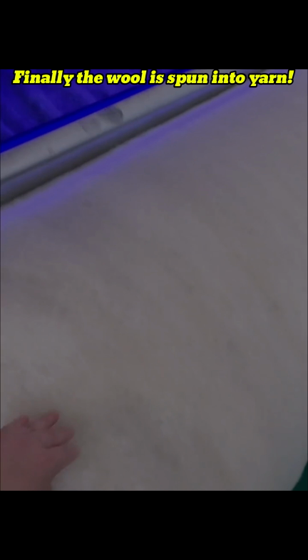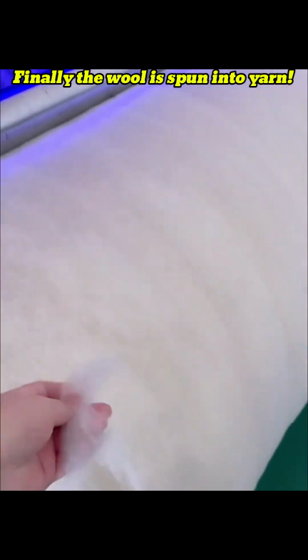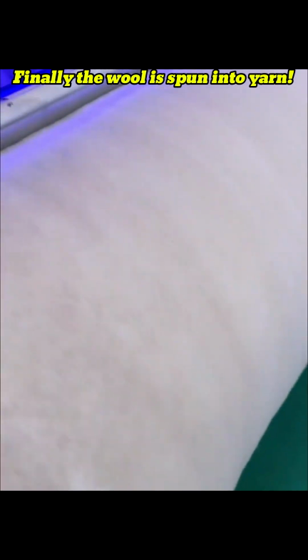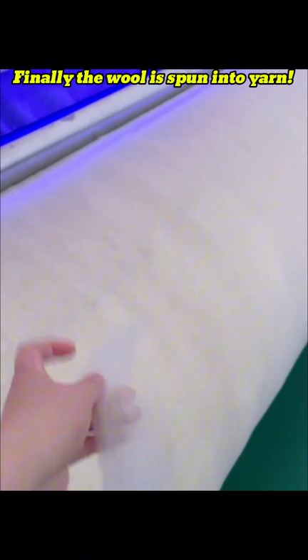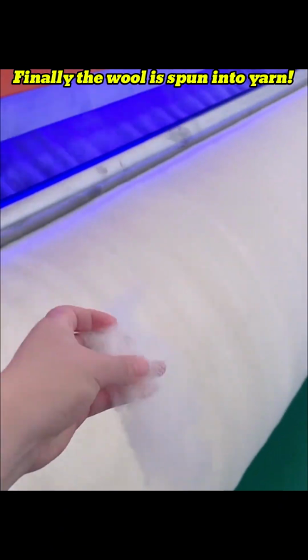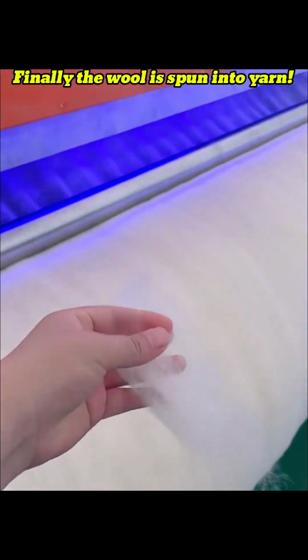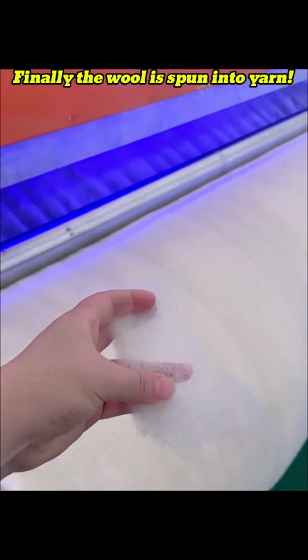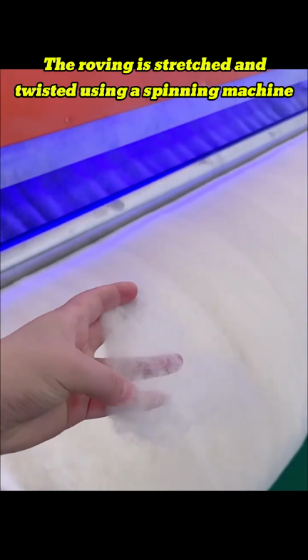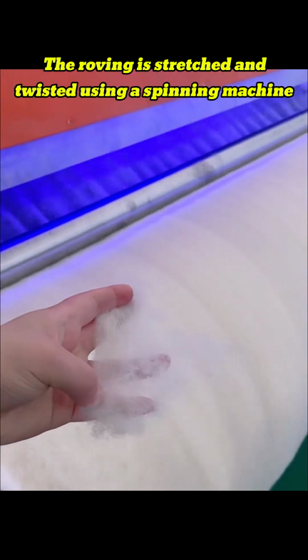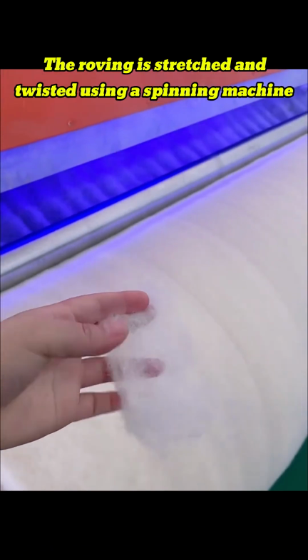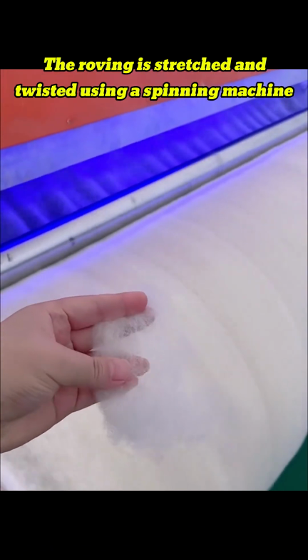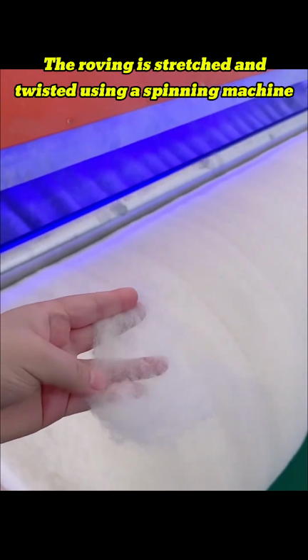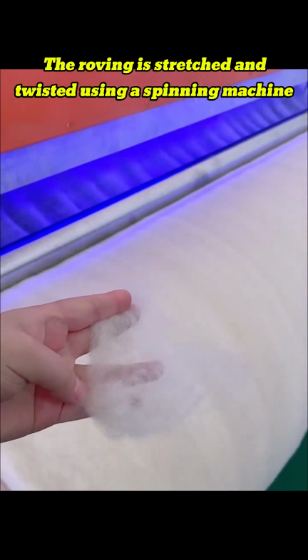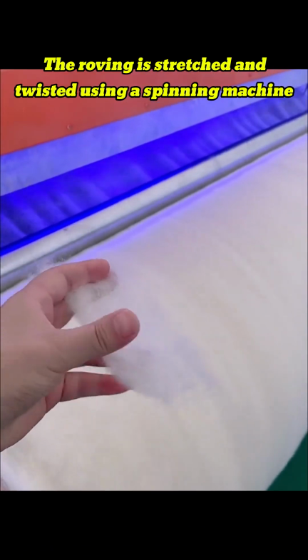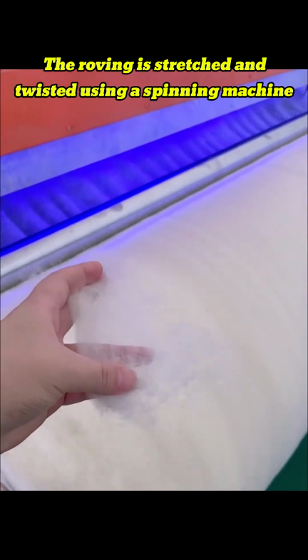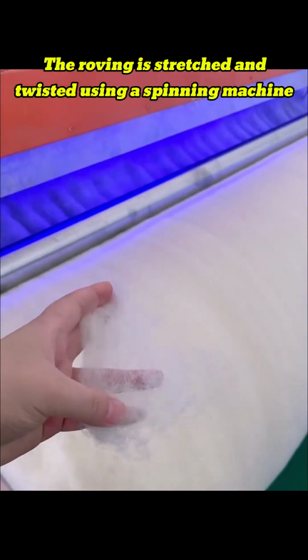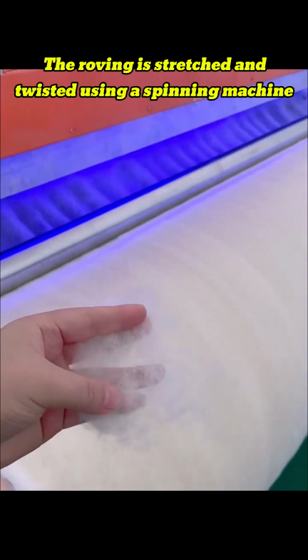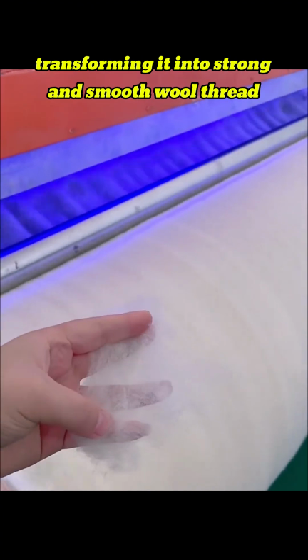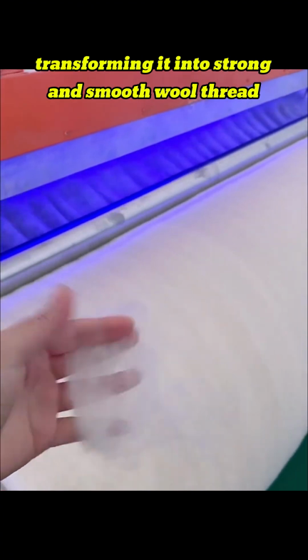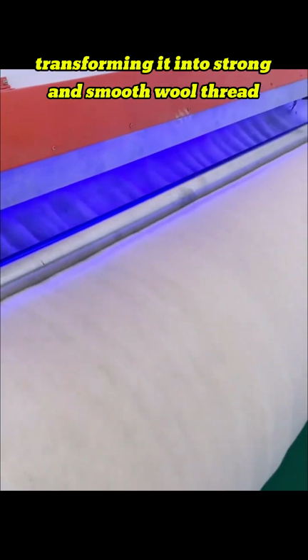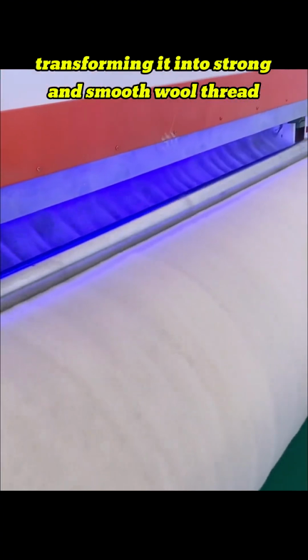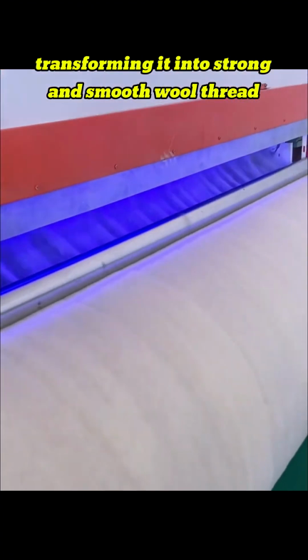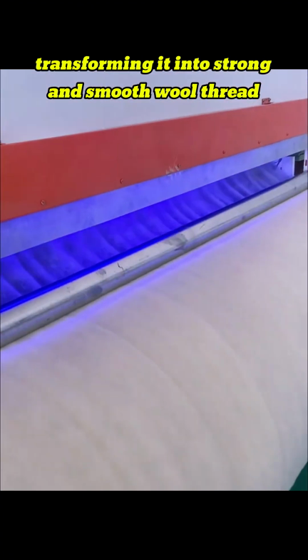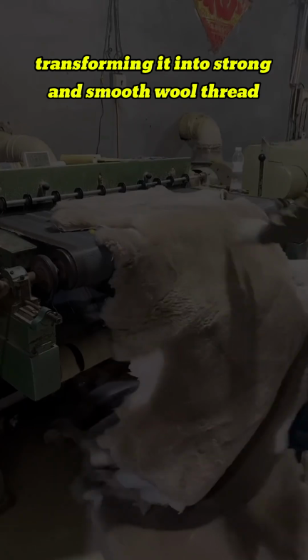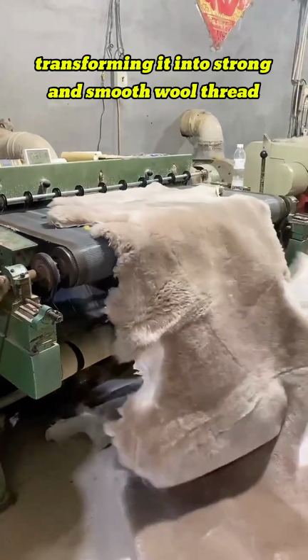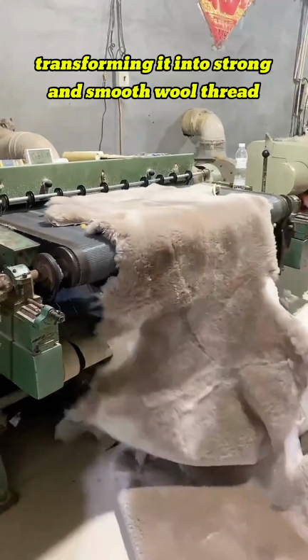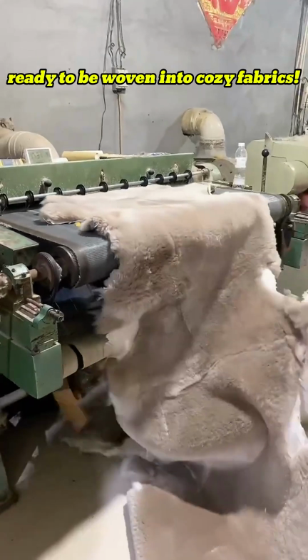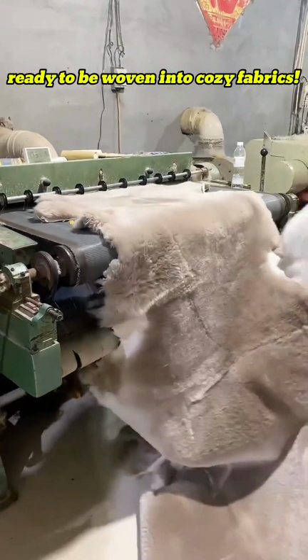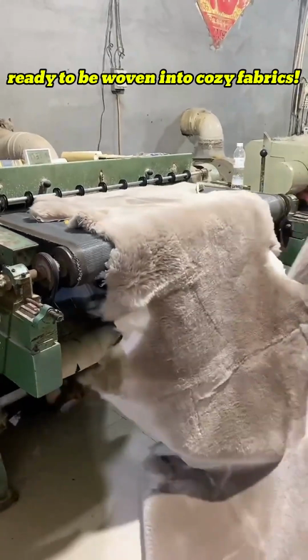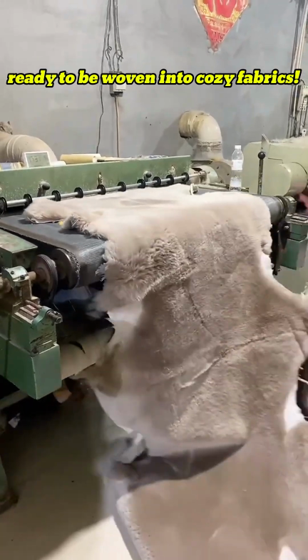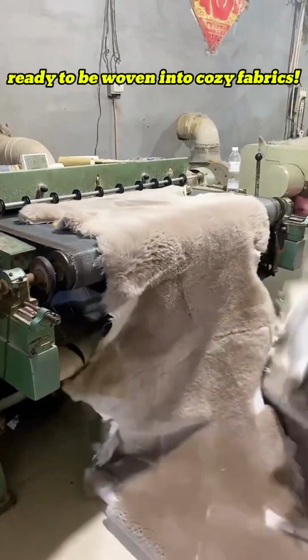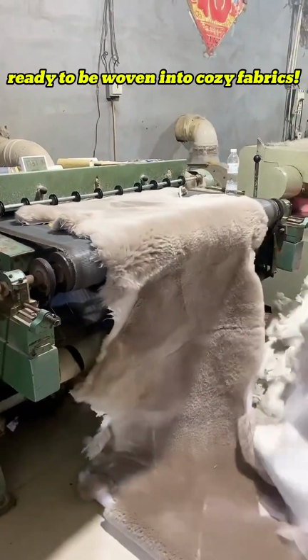Finally, the wool is spun into yarn. The roving is stretched and twisted using a spinning machine, transforming it into strong and smooth wool thread, ready to be woven into cozy fabrics.